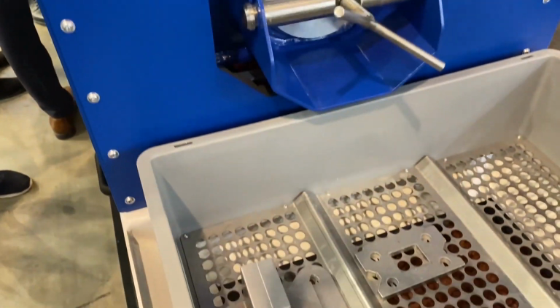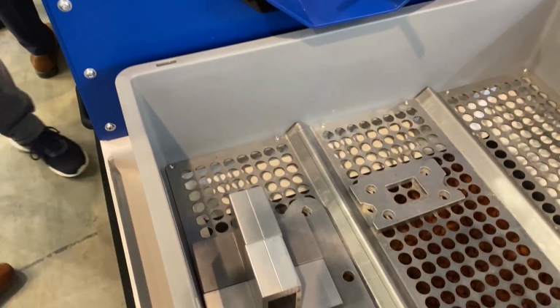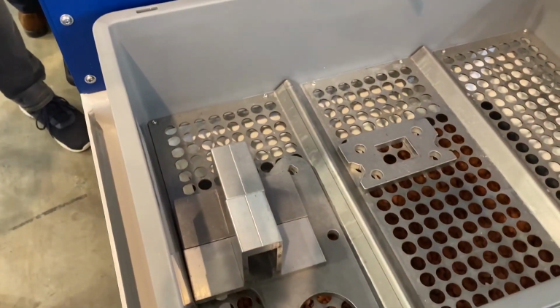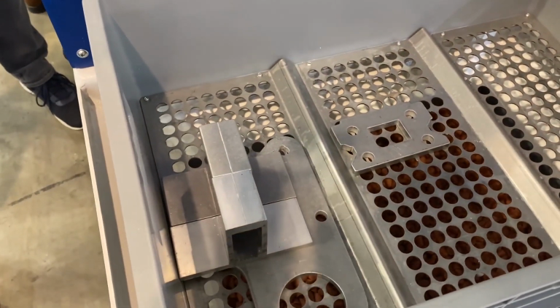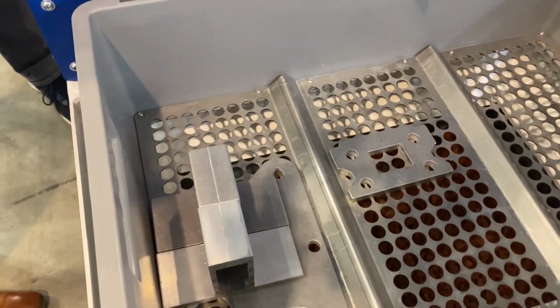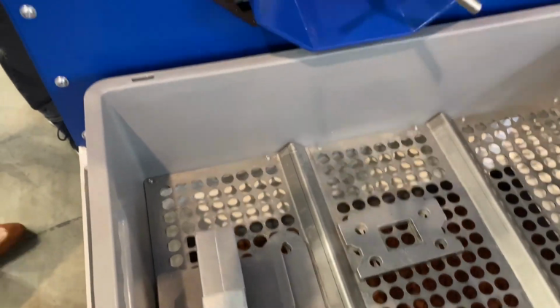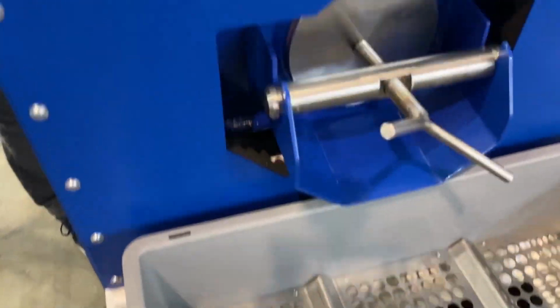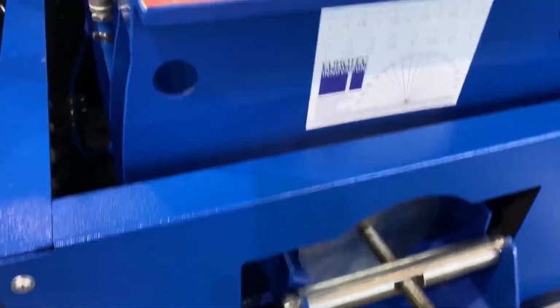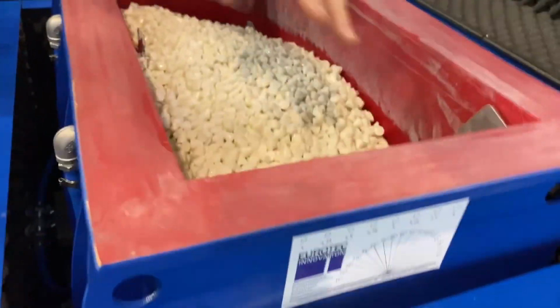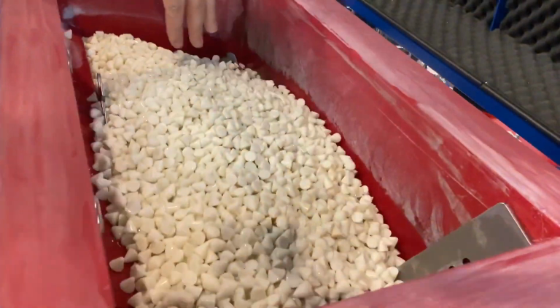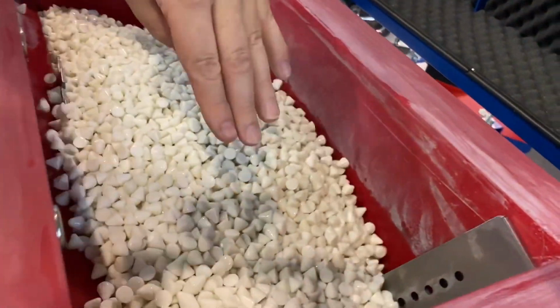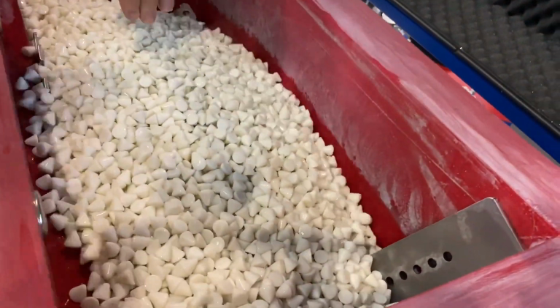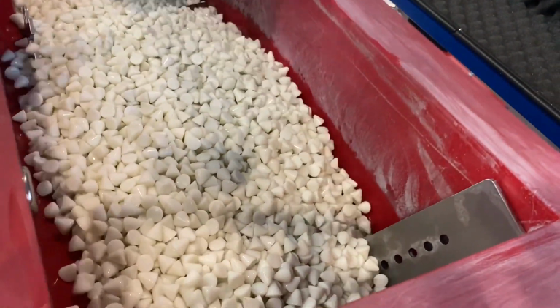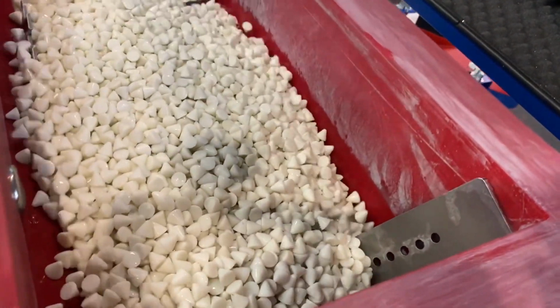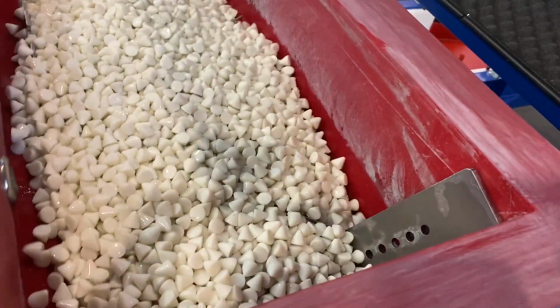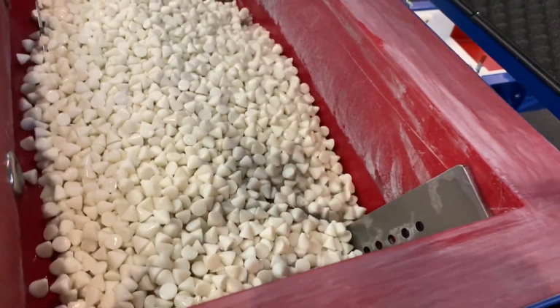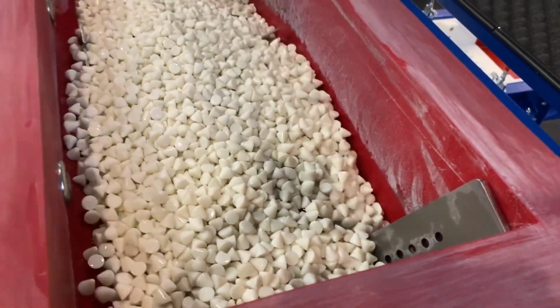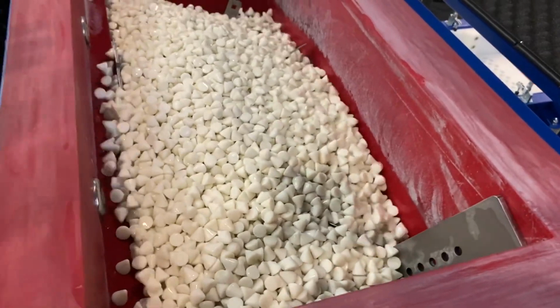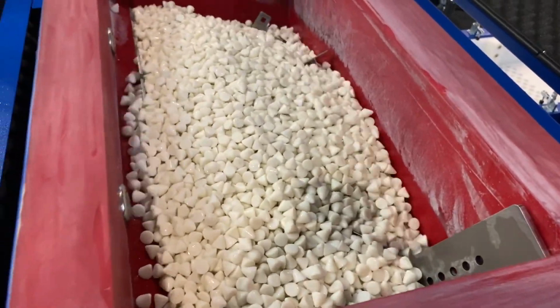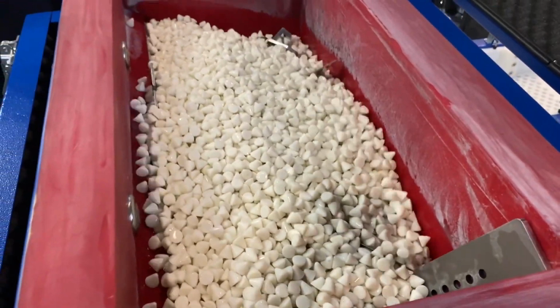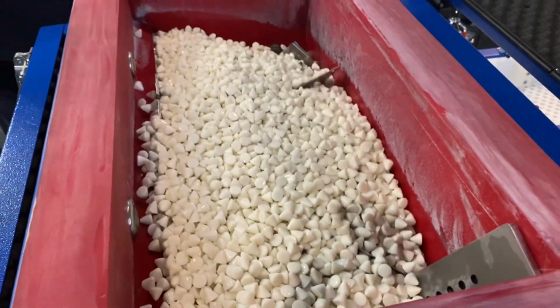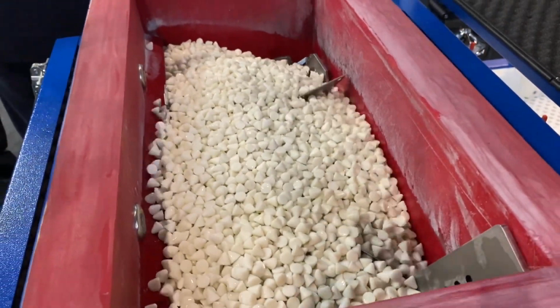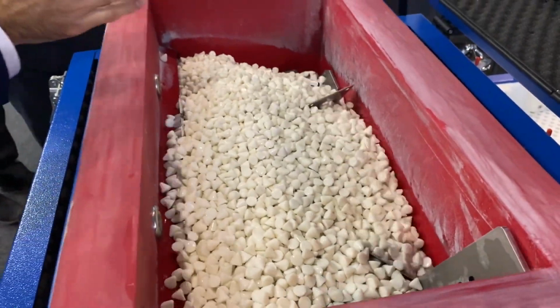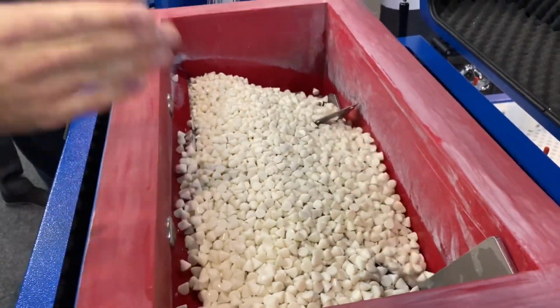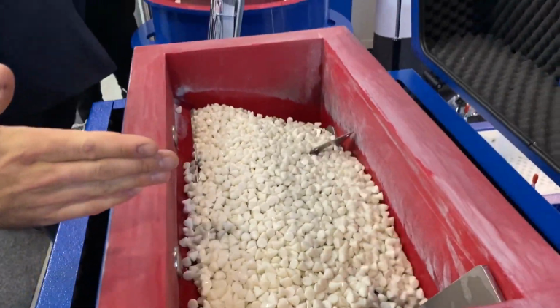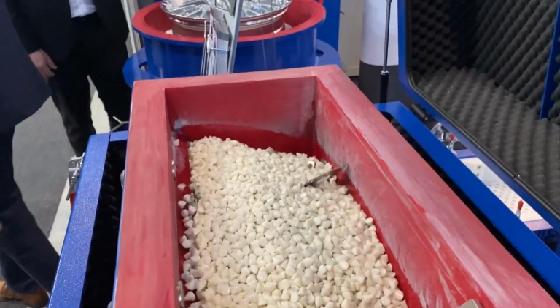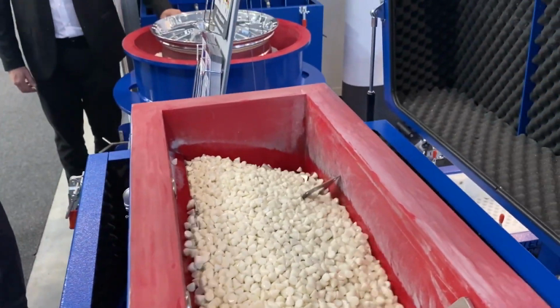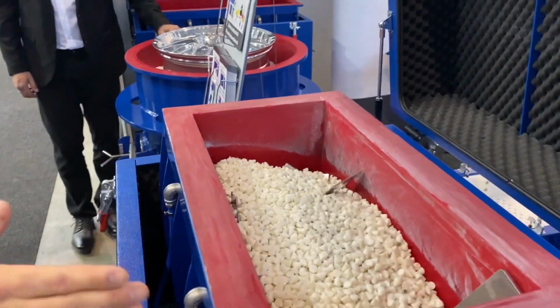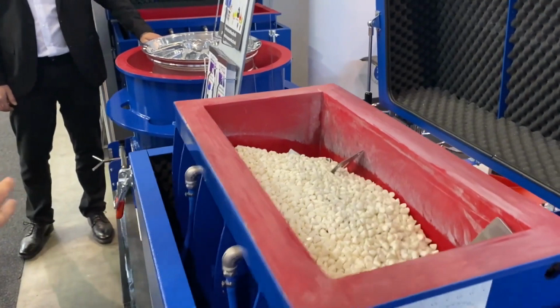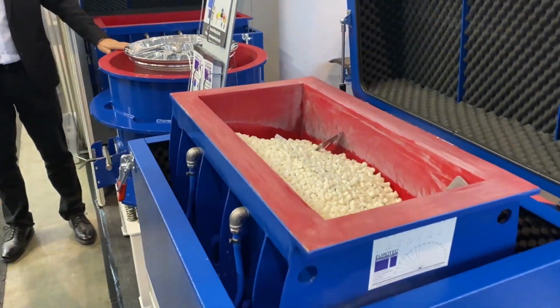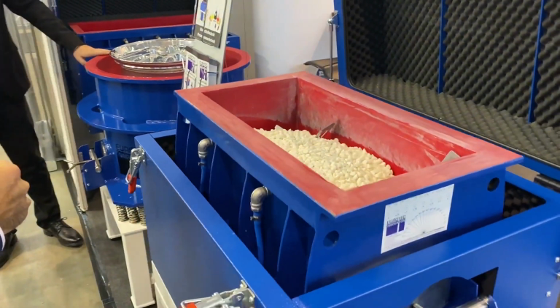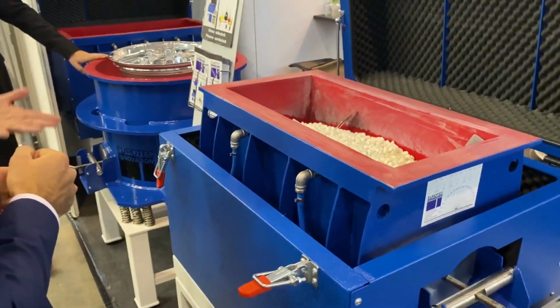You've got a number of different components in here — are they going to damage each other by hitting each other? At this configuration they can damage, but it's also possible to put in walls that can separate the parts.